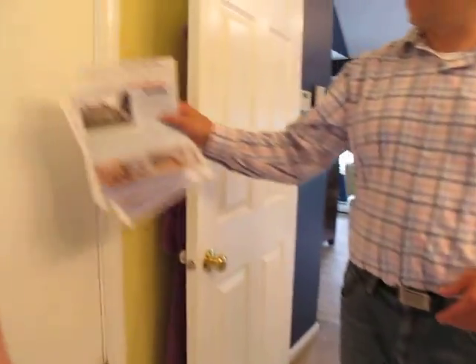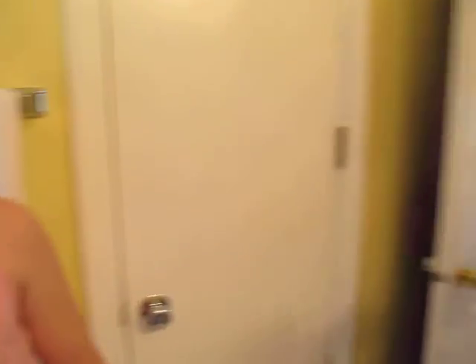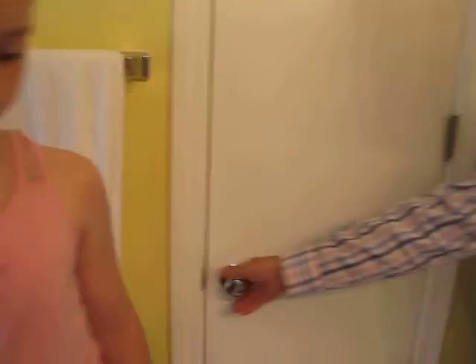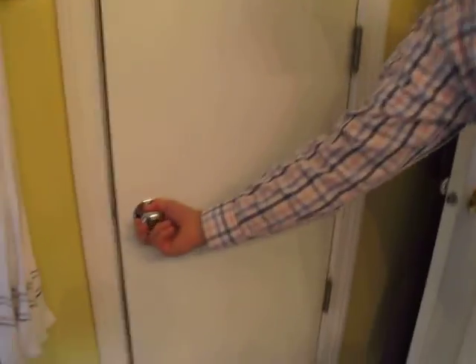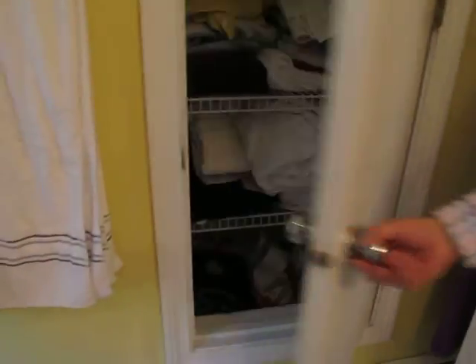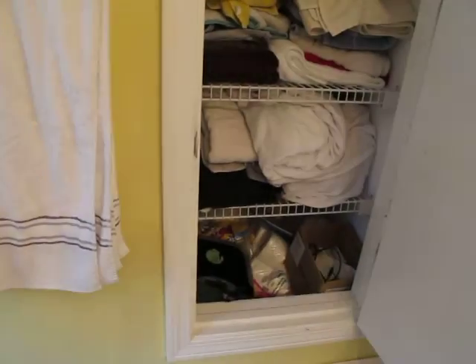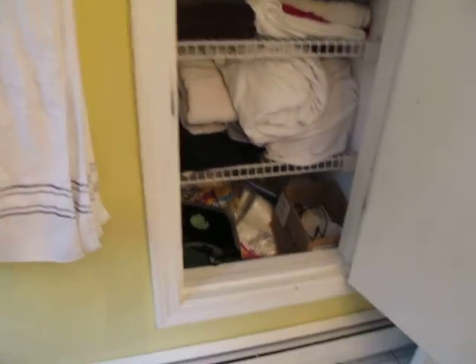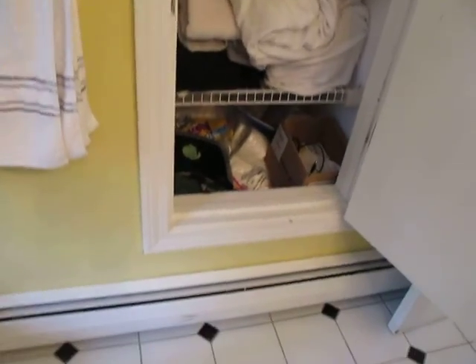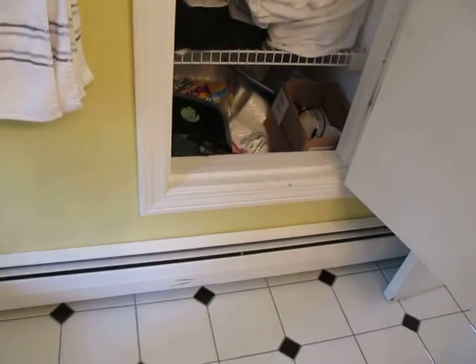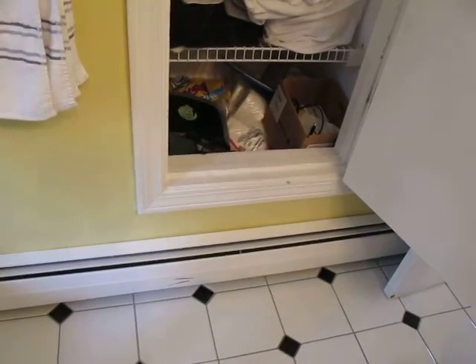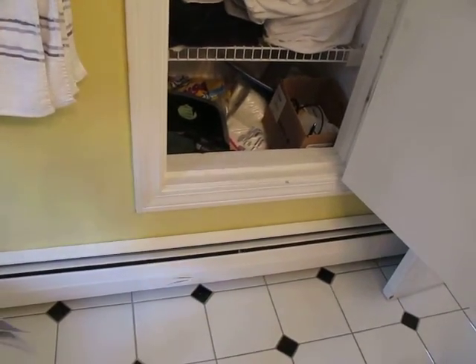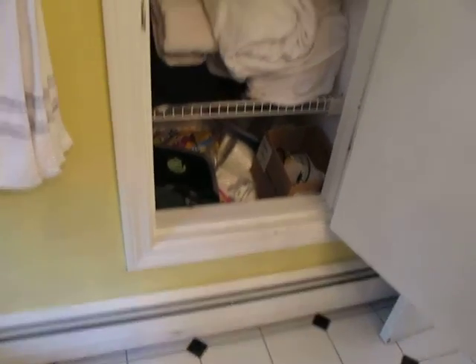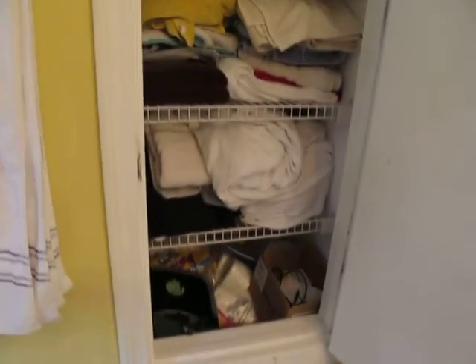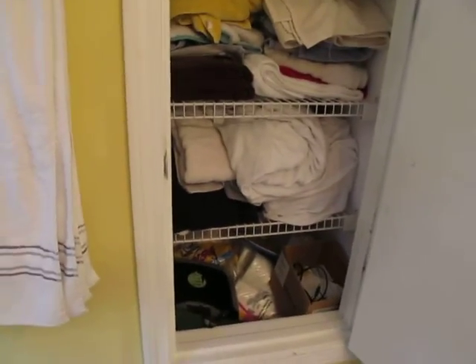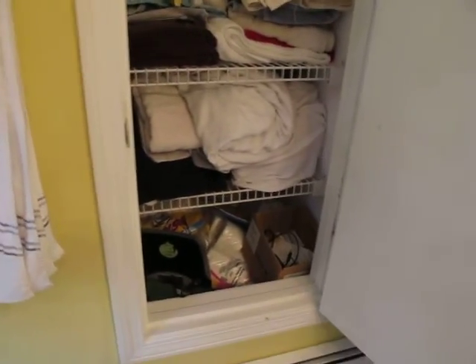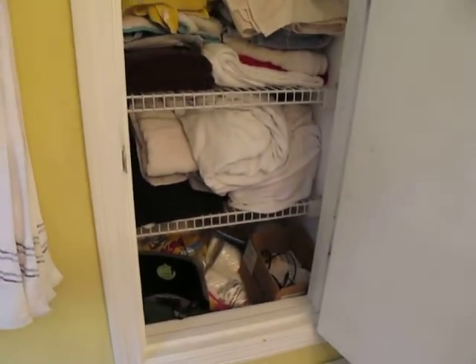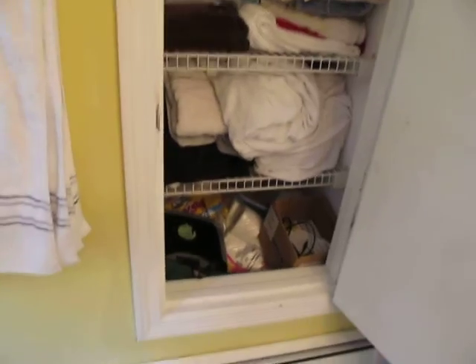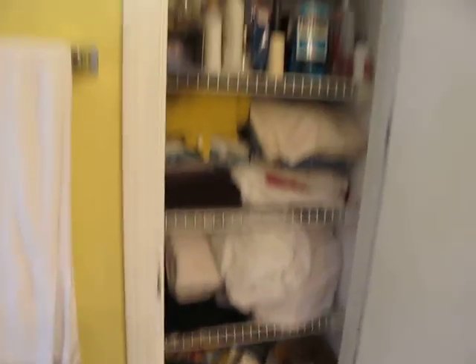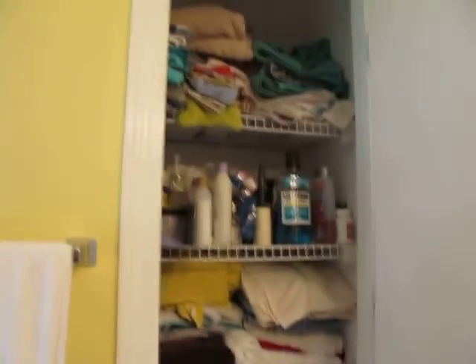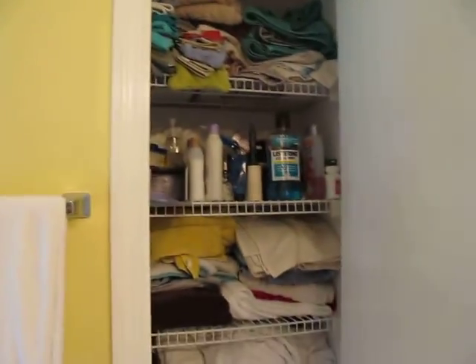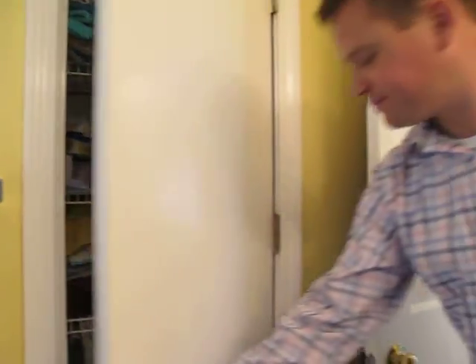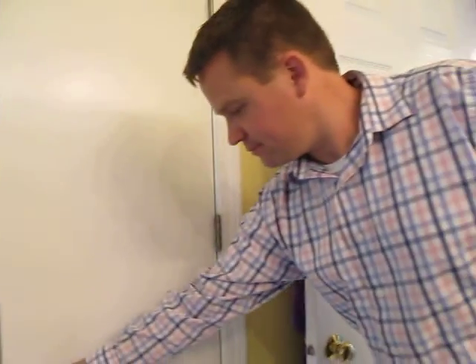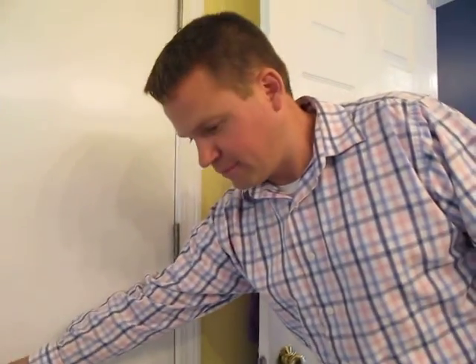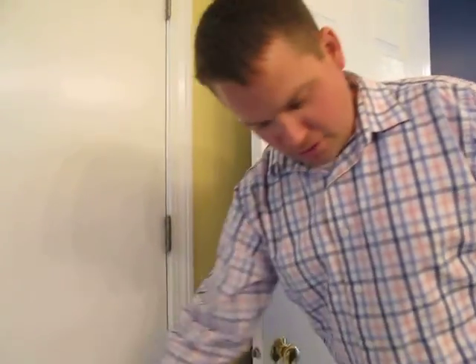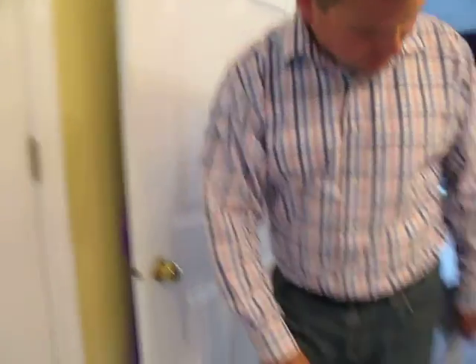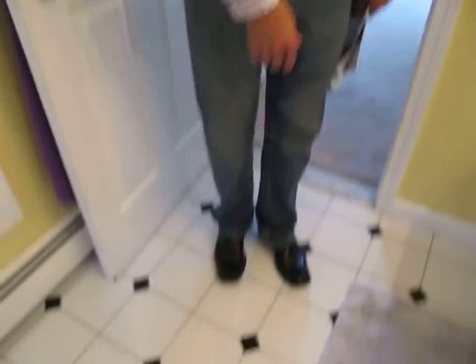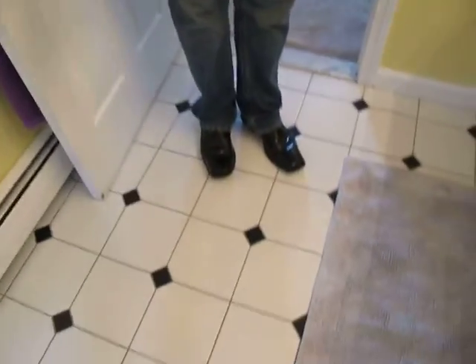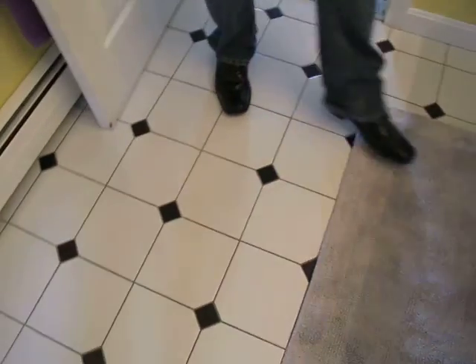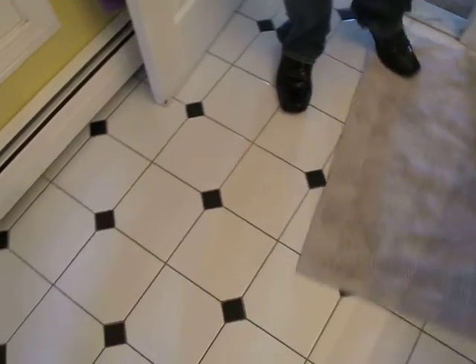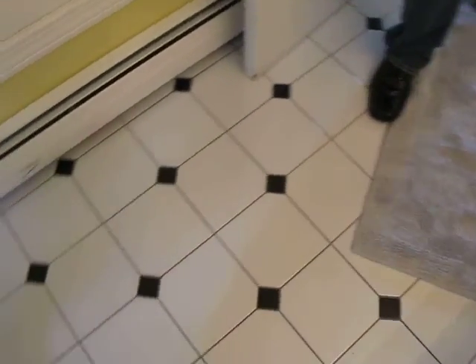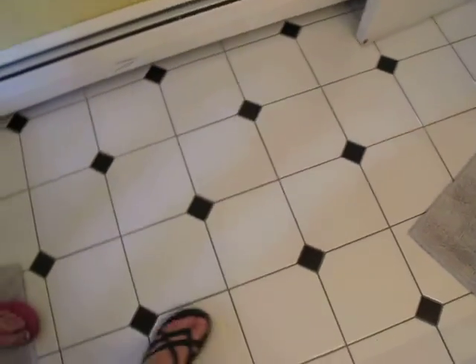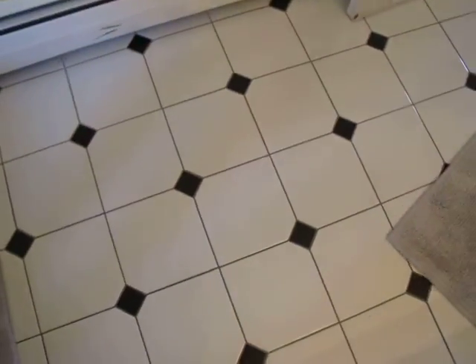The closet here is a different layout — it's above that, I think, to save space. The tile's in good shape; I don't think it's cracked or anything. Yeah, the tile looks good.